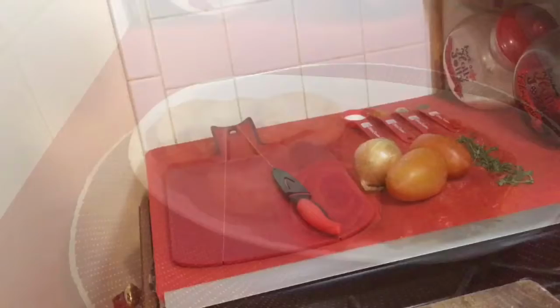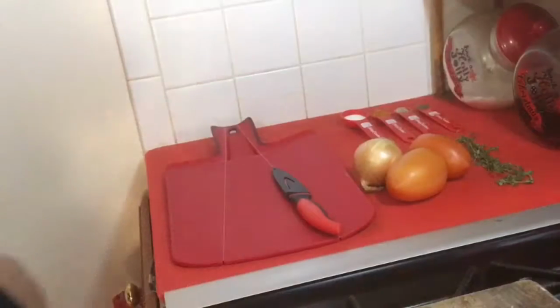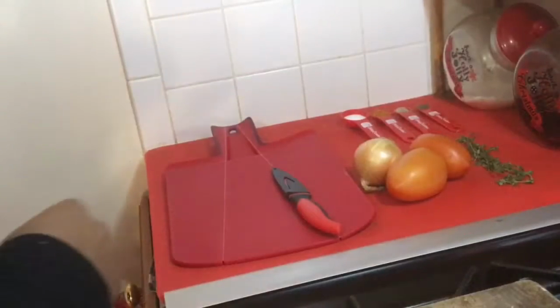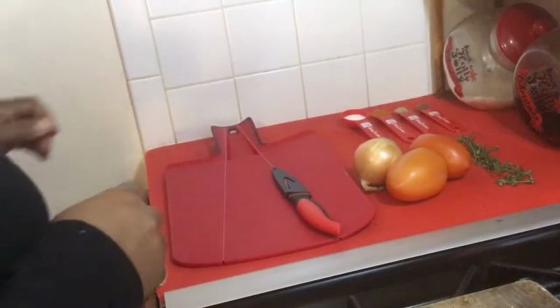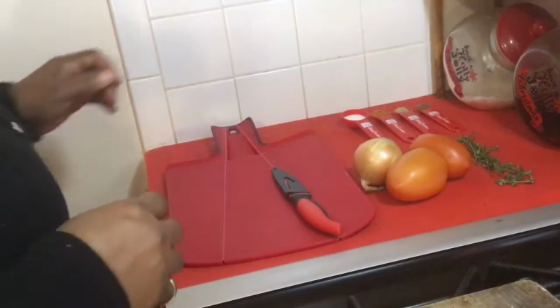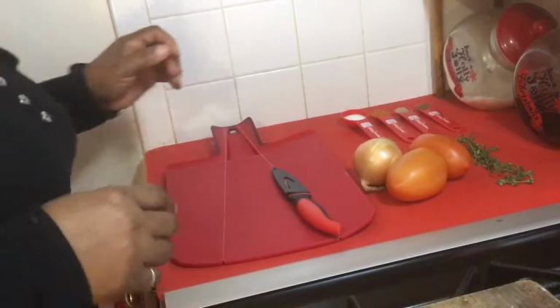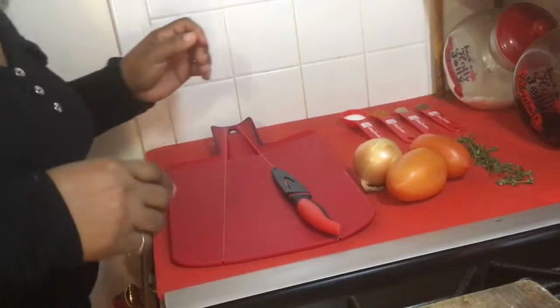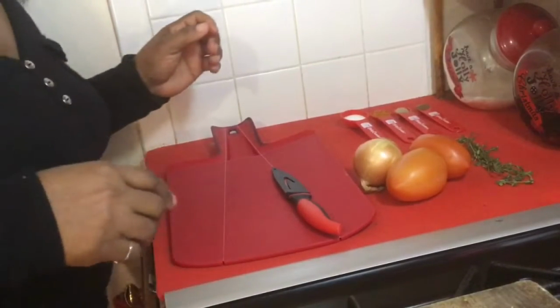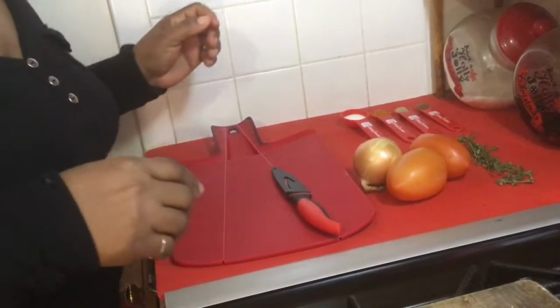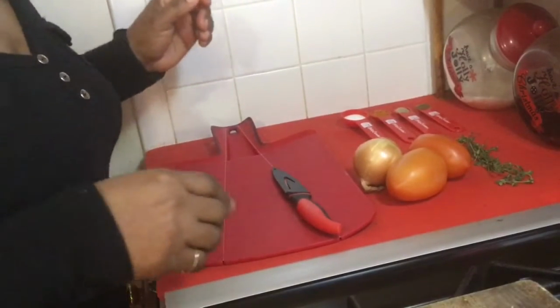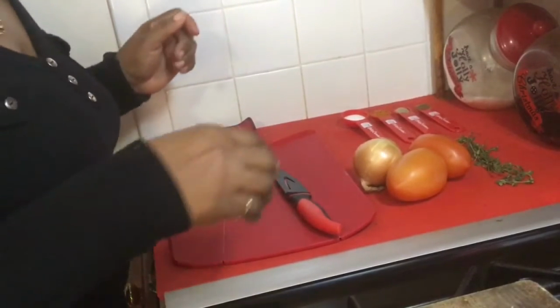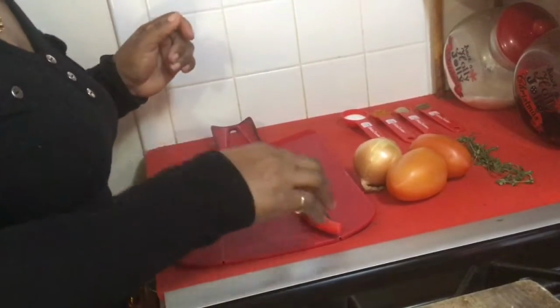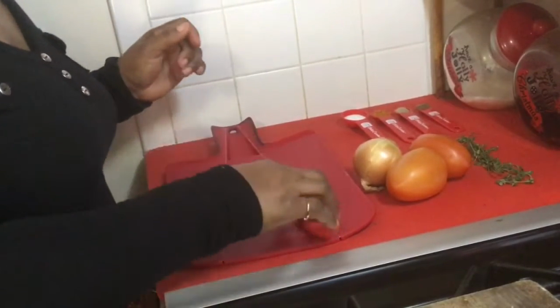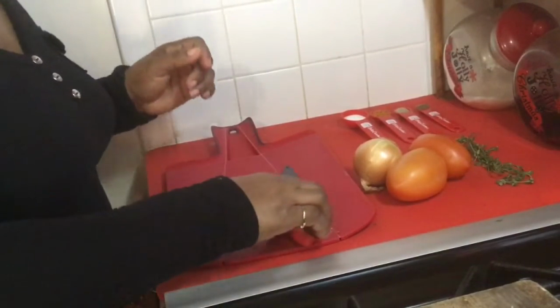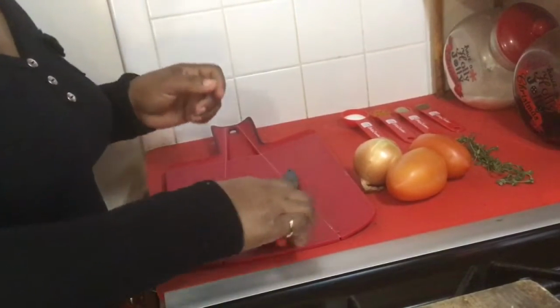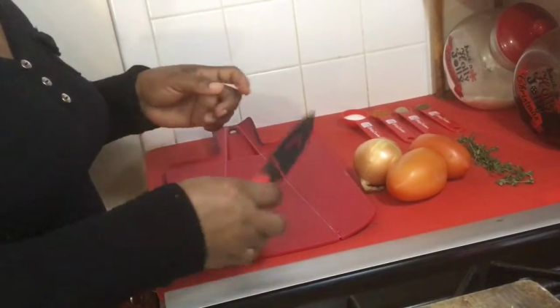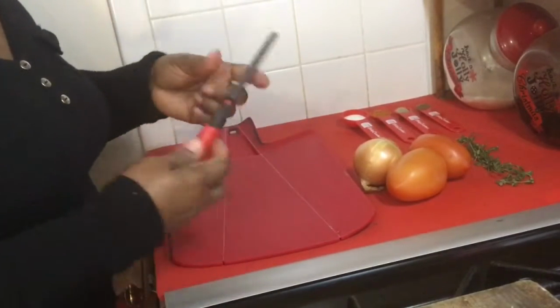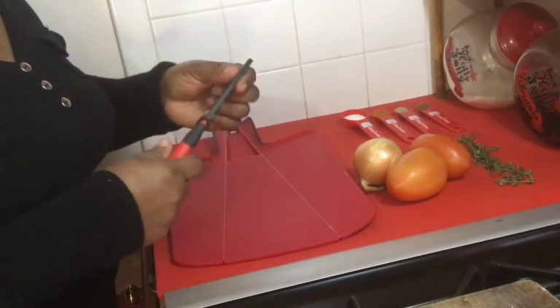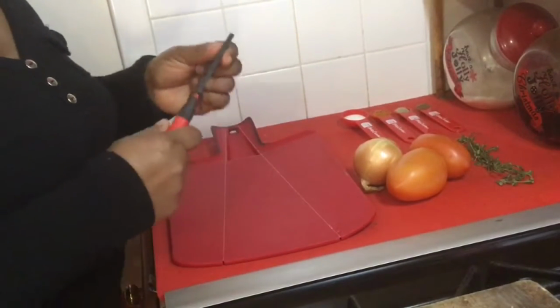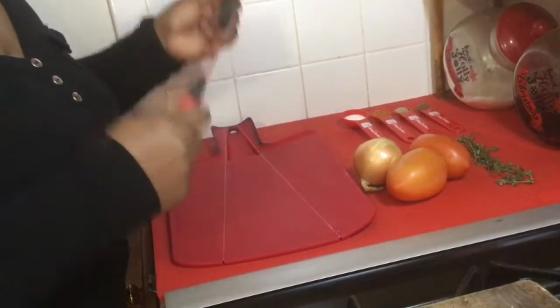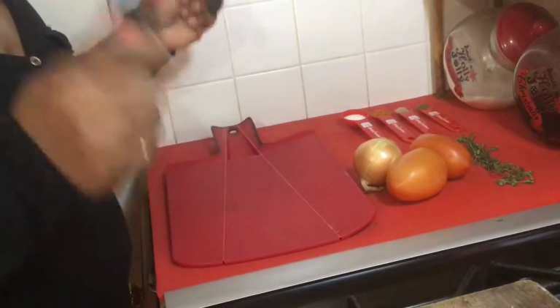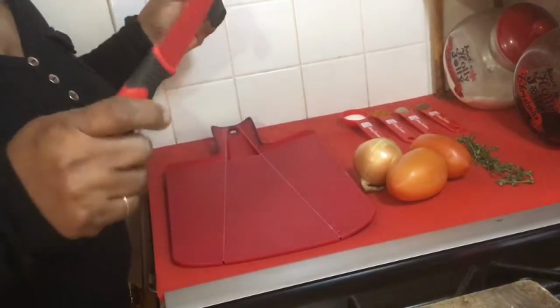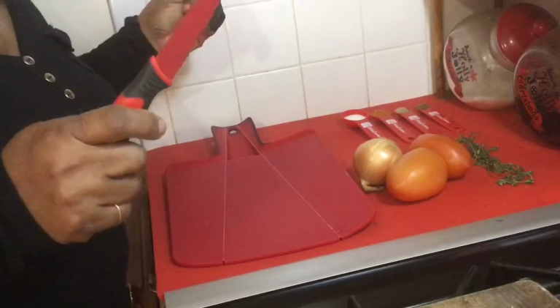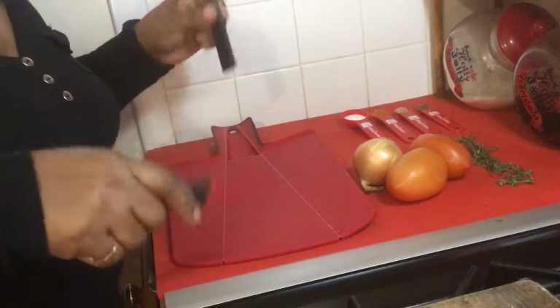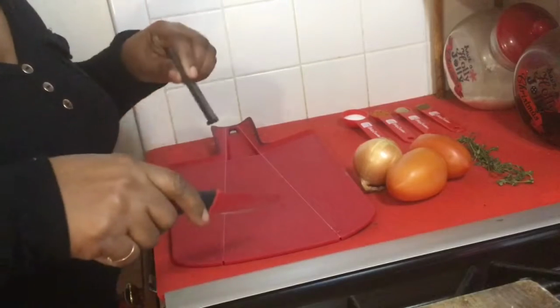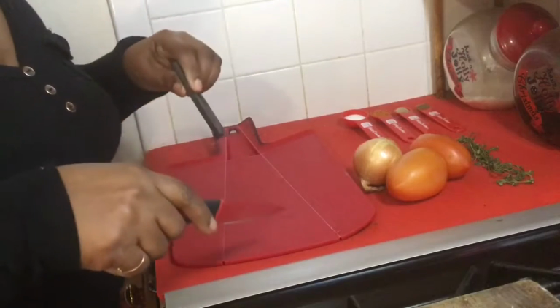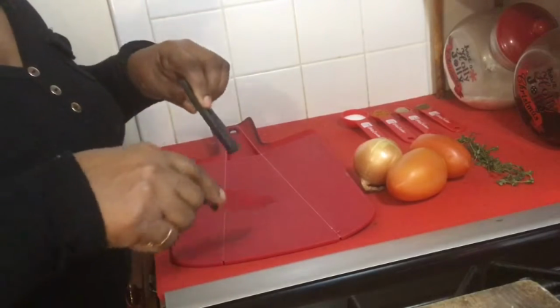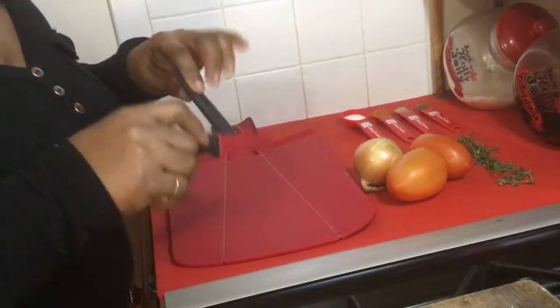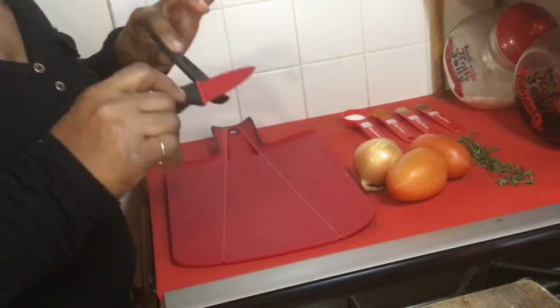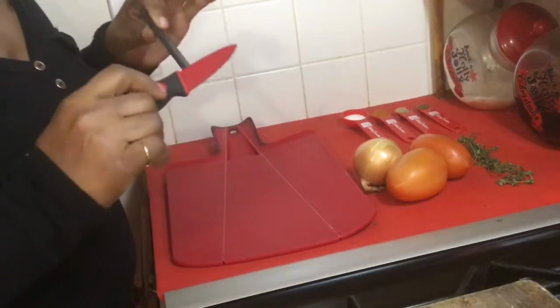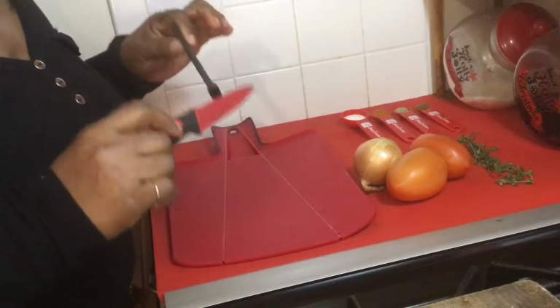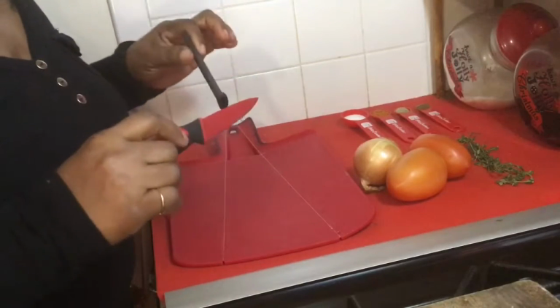Hi guys, welcome back to my show, Cooking with Jude's. Today, I'm doing liver.